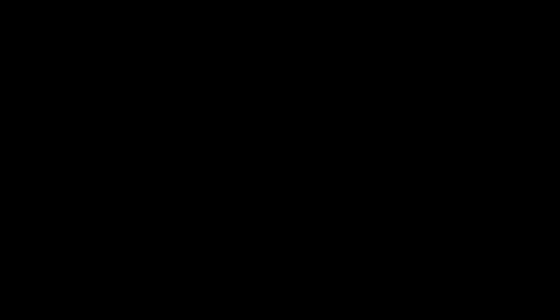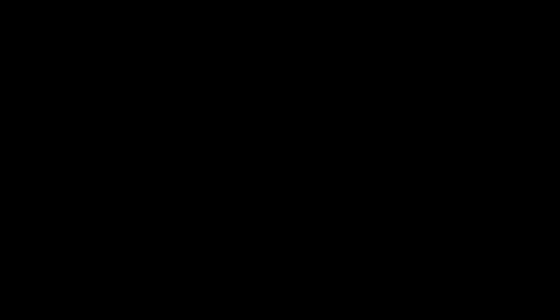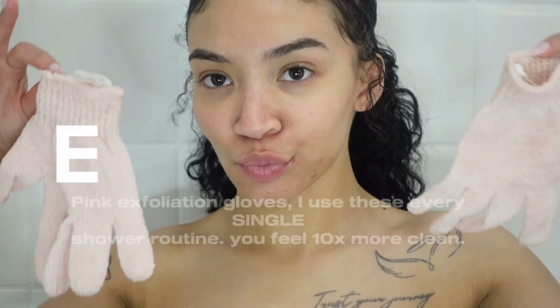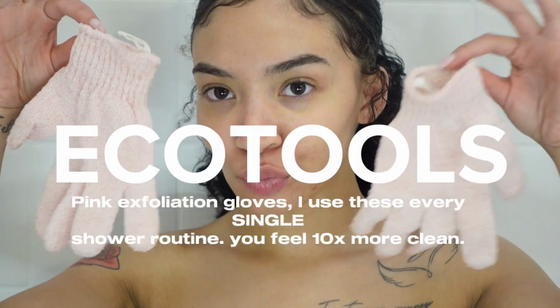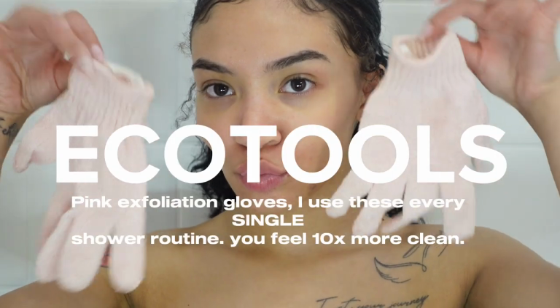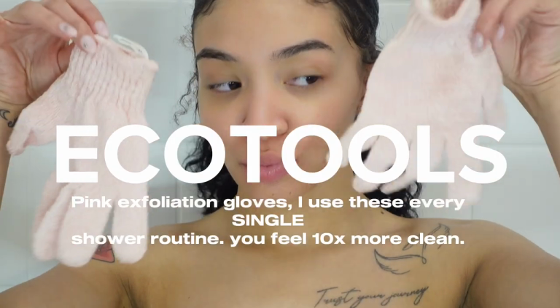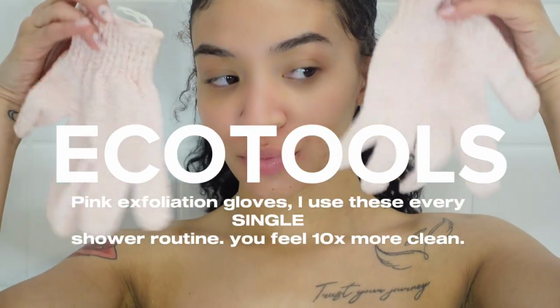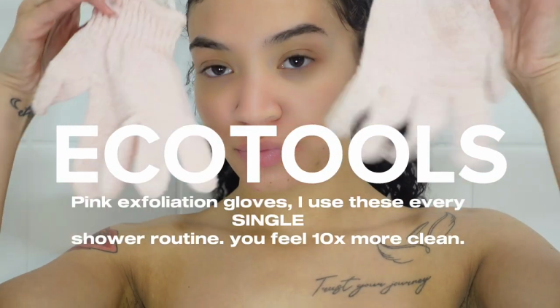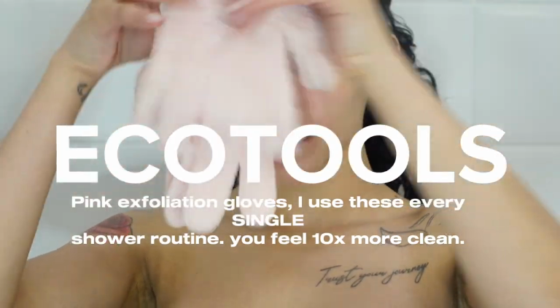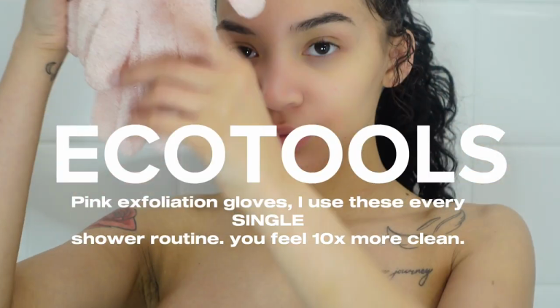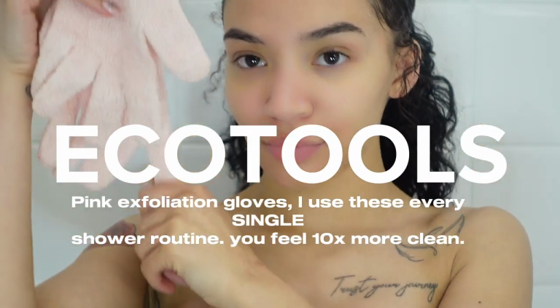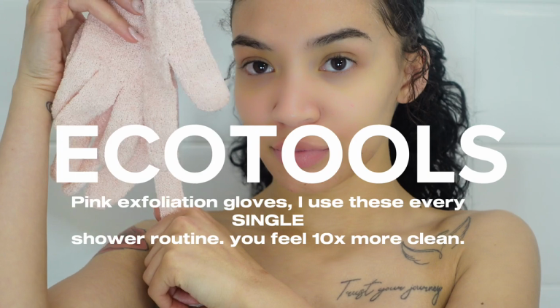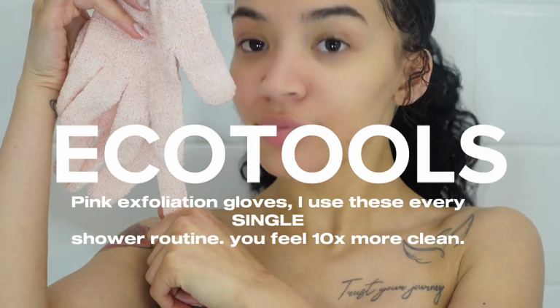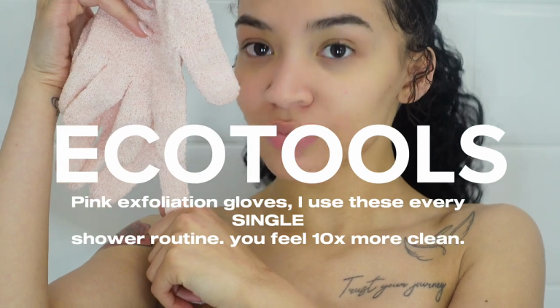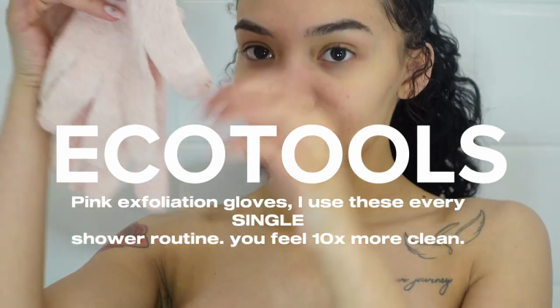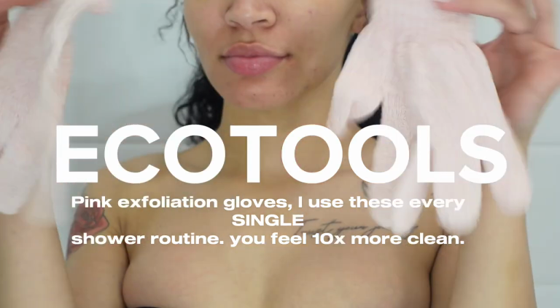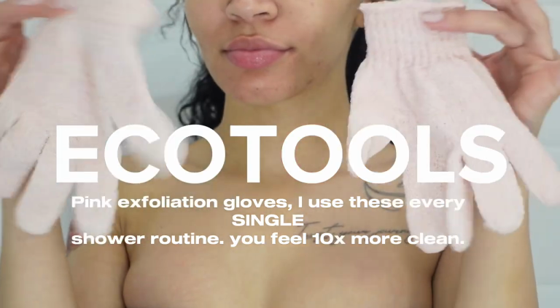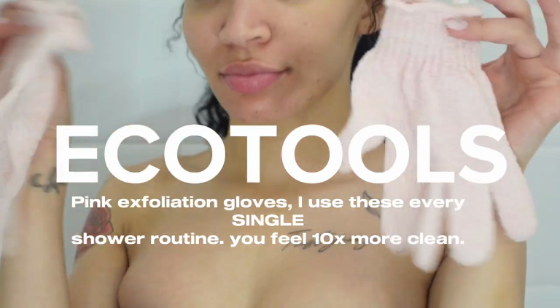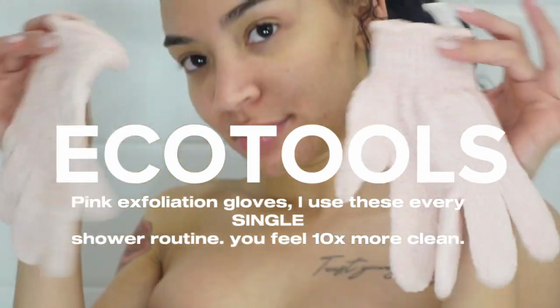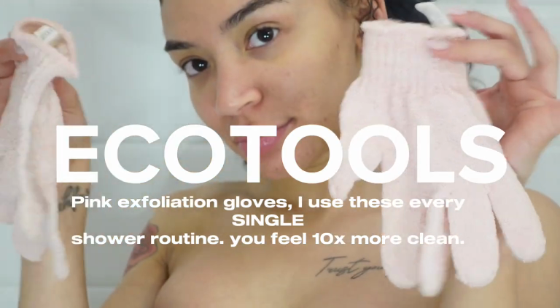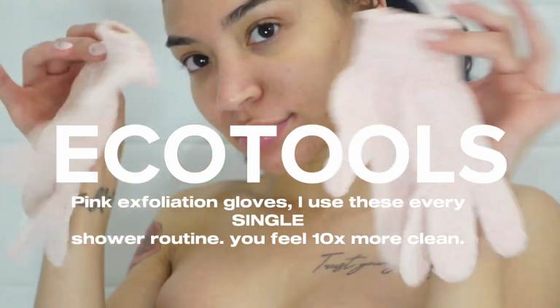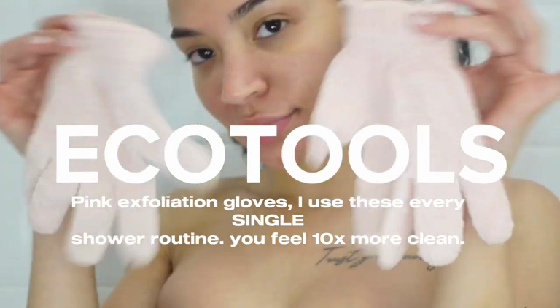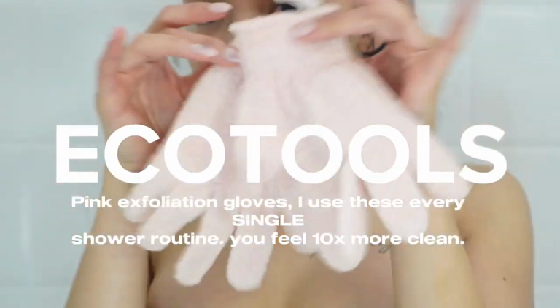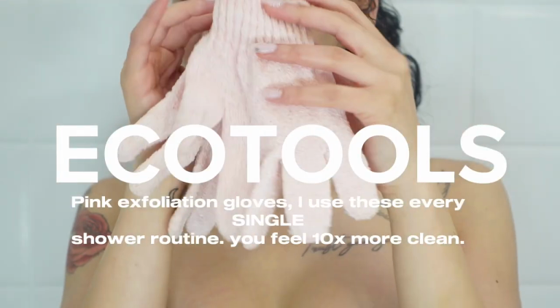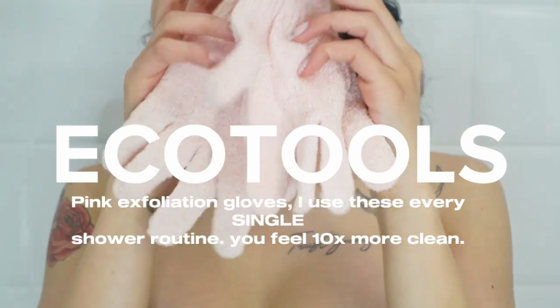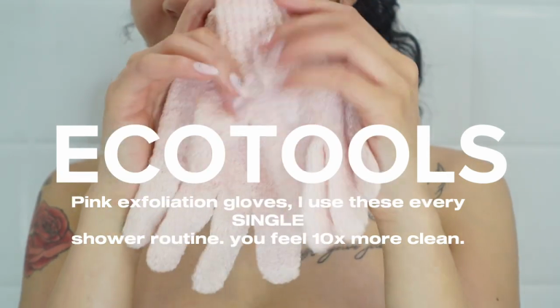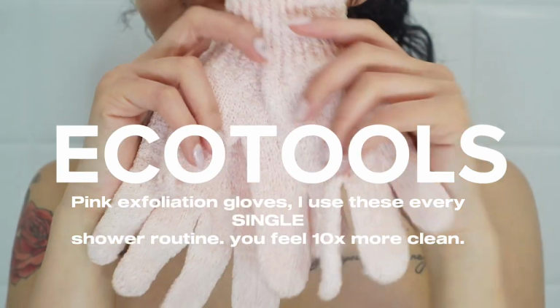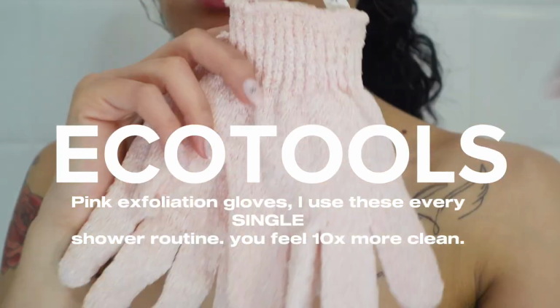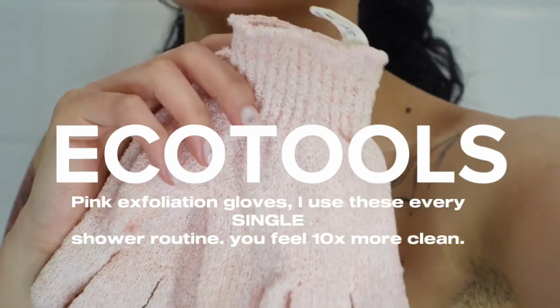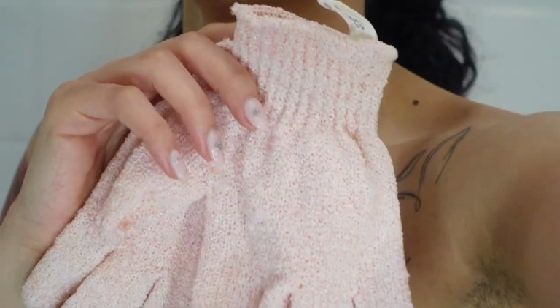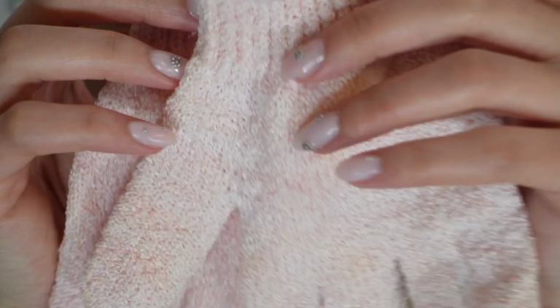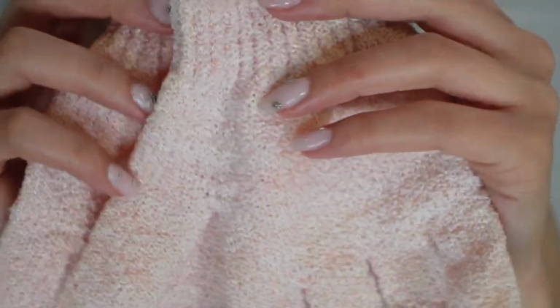If you guys have seen my previous videos, you know I do not ever go without these in my shower routine. These are like a staple — it's a must. If you do not want to pair these in your shower, I highly suggest getting them now. You will feel cleaner and more exfoliated than ever.